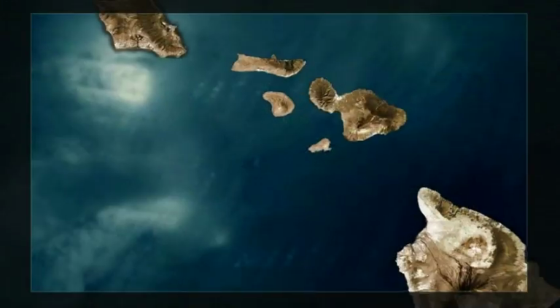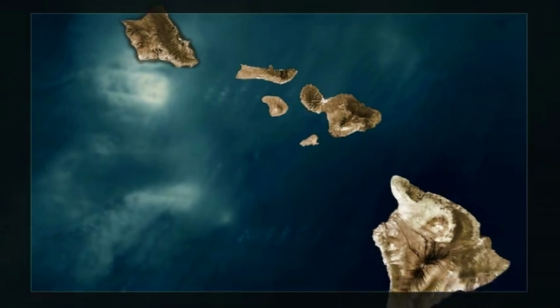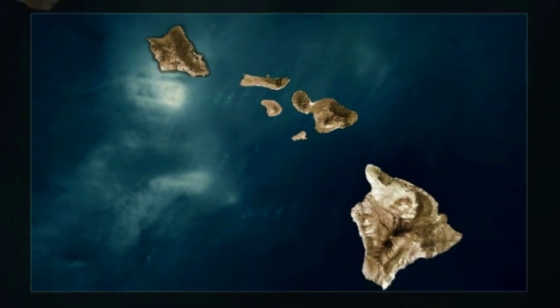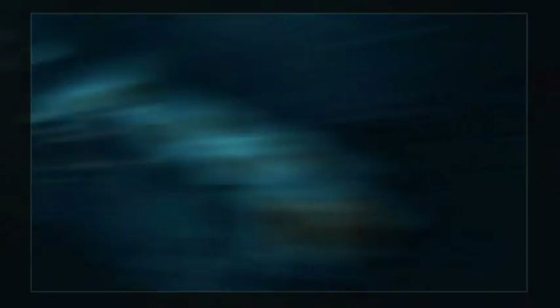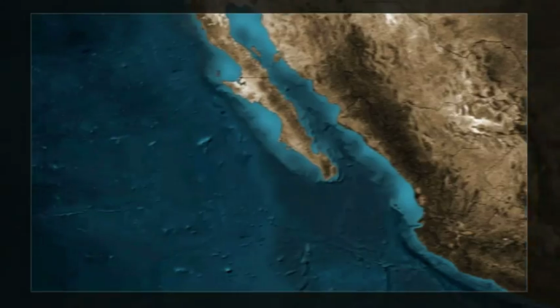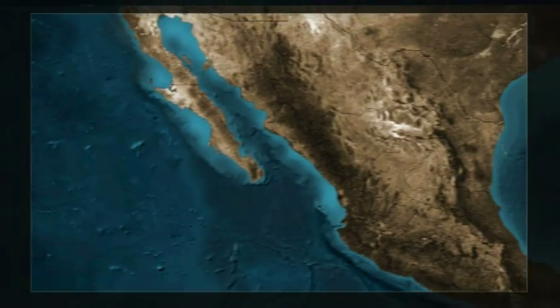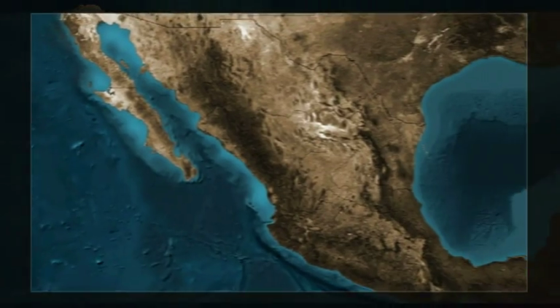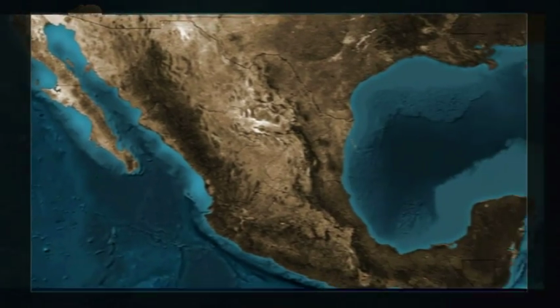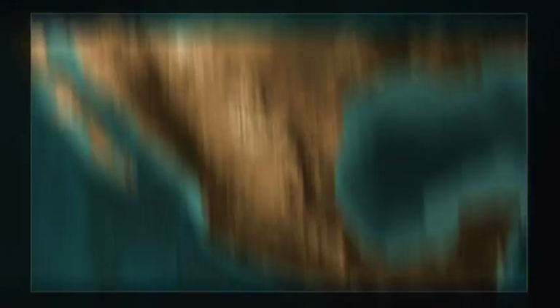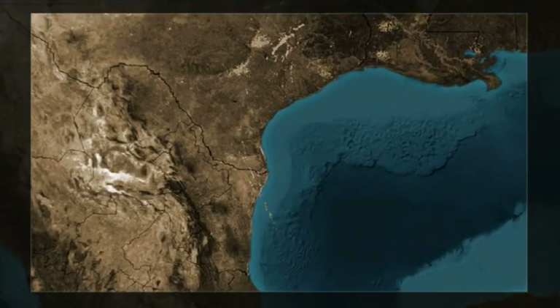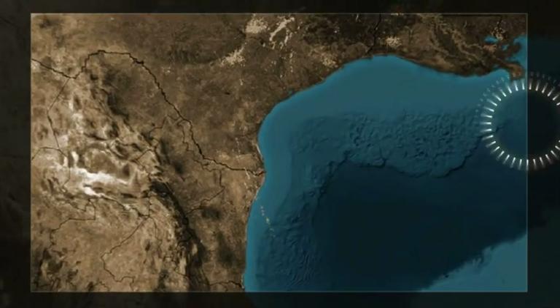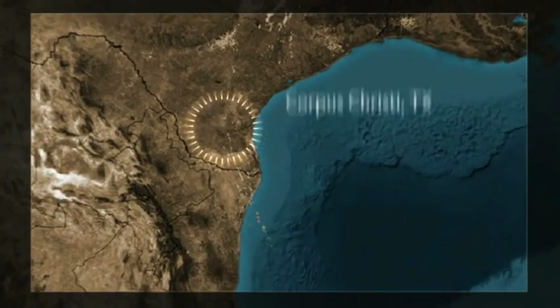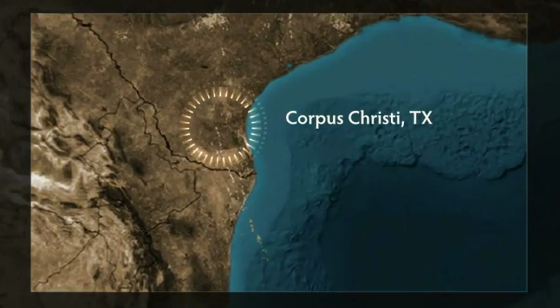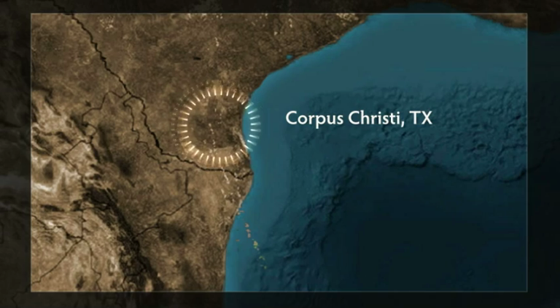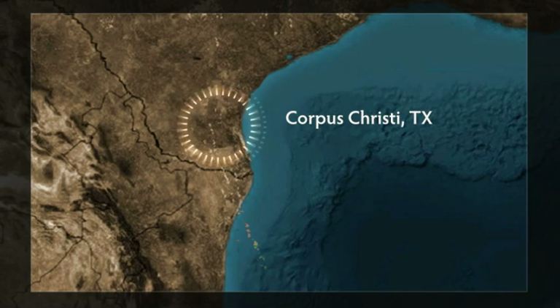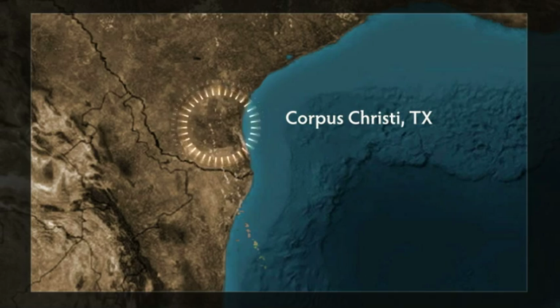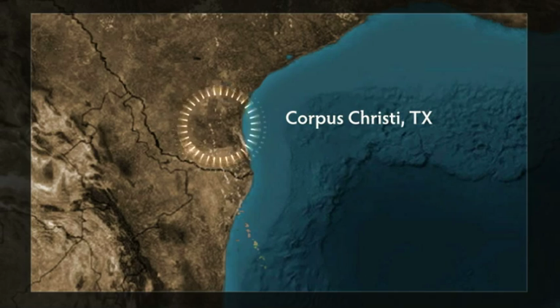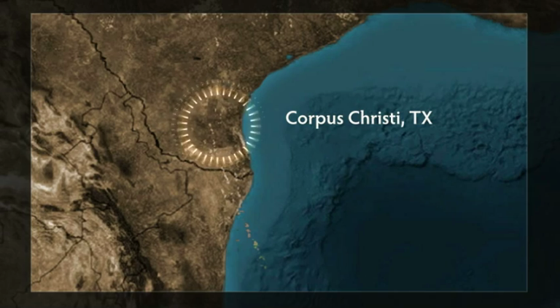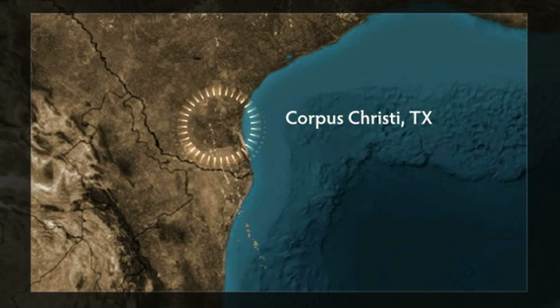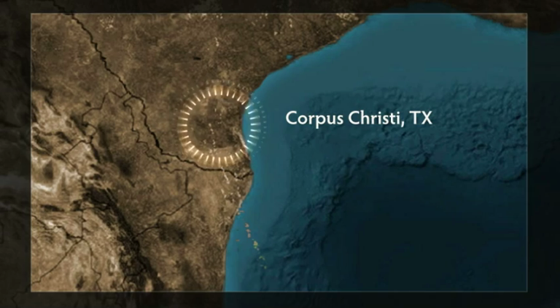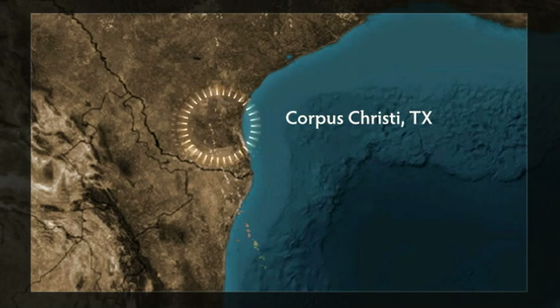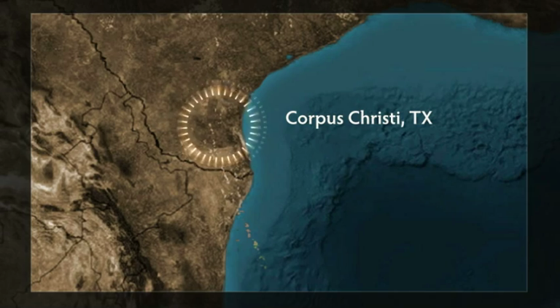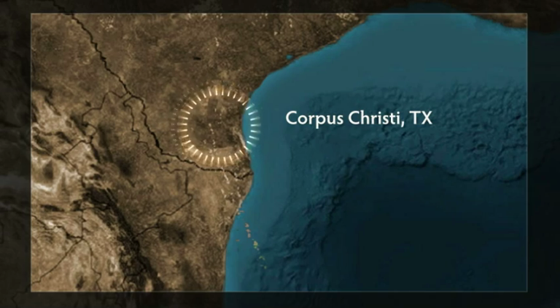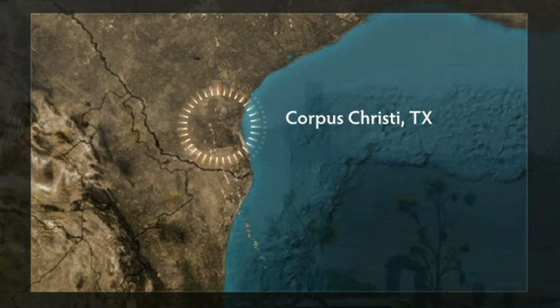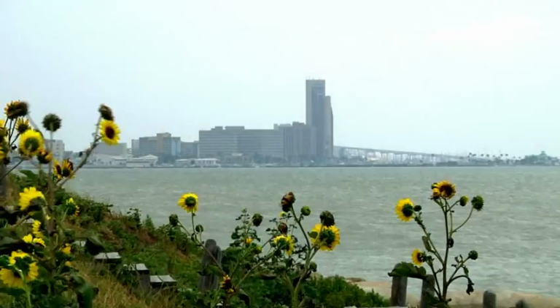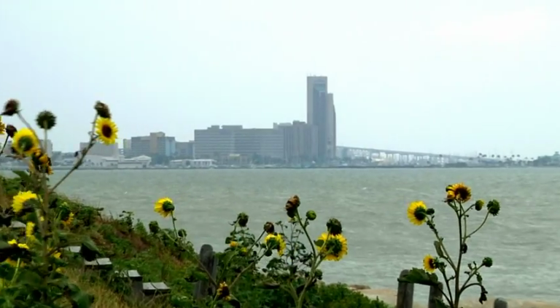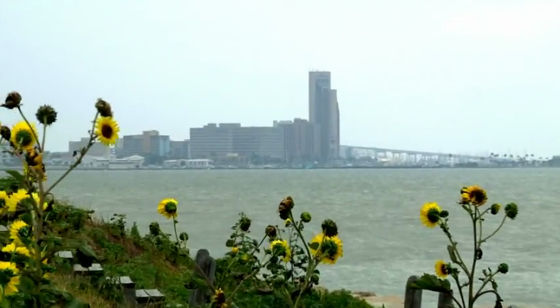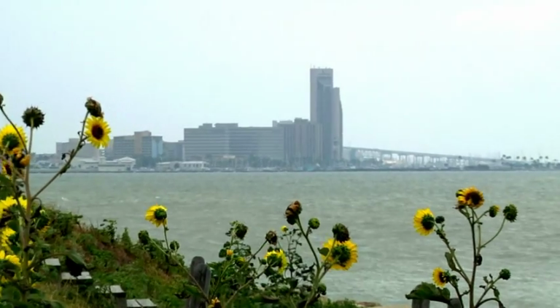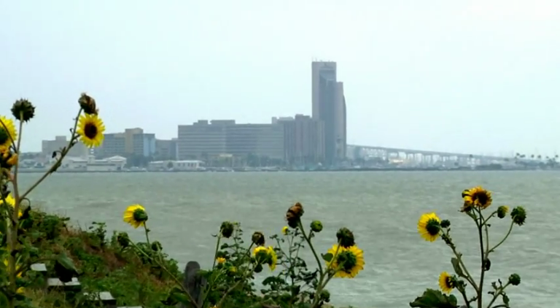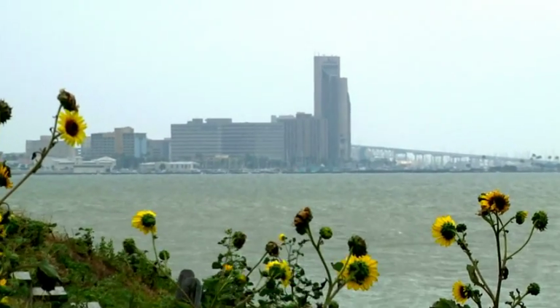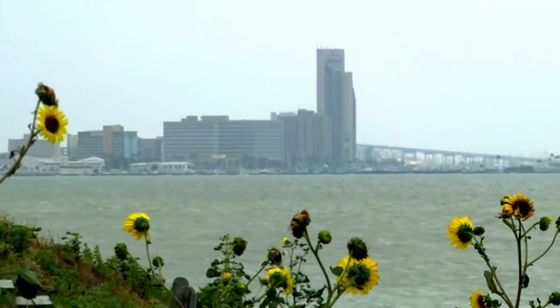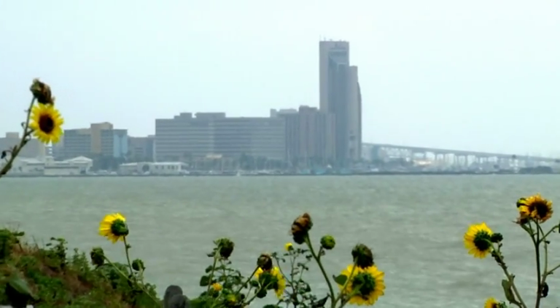From the Pacific to the Gulf of Mexico, no place is safe from the dangers of corrosion. We are heading from Hawaii to the coast of Texas, so we can visit the sparkling city by the sea, Corpus Christi.